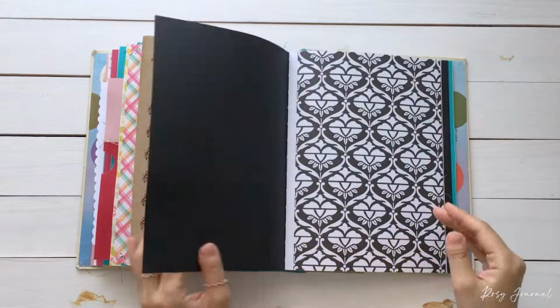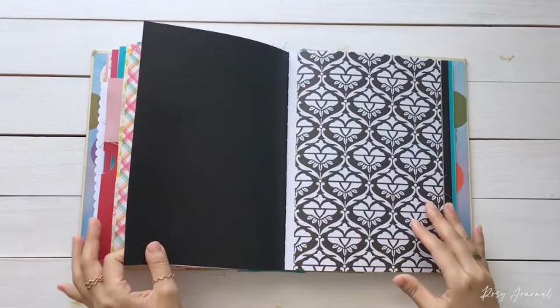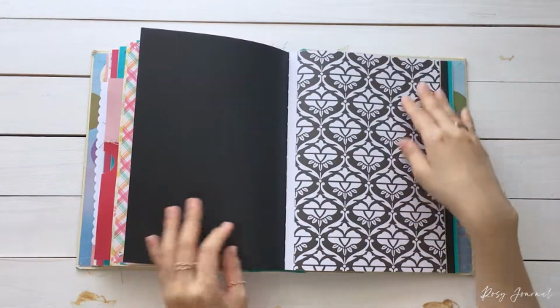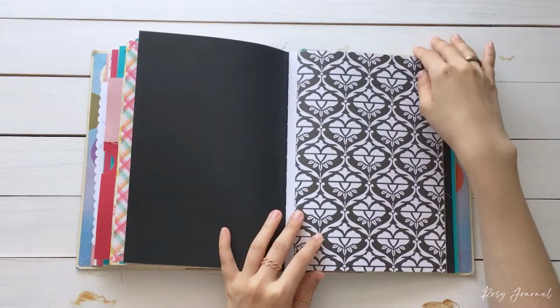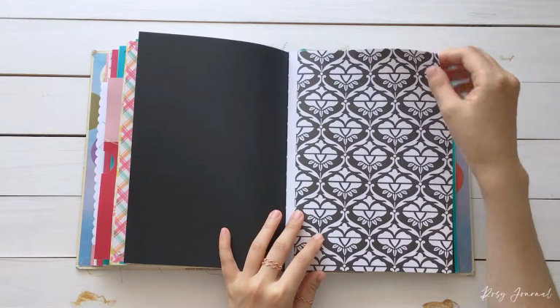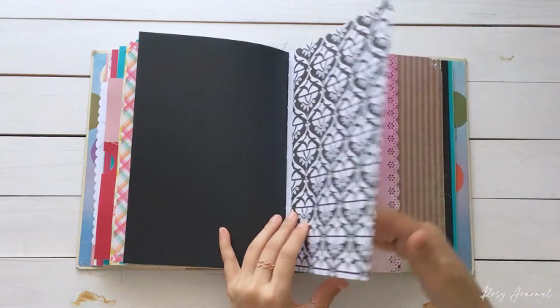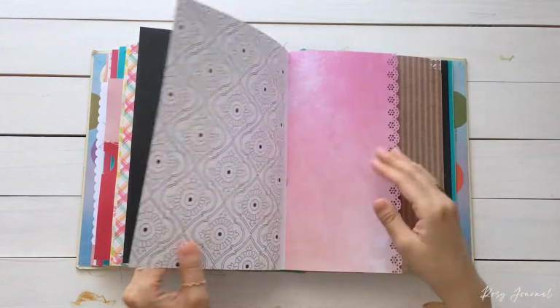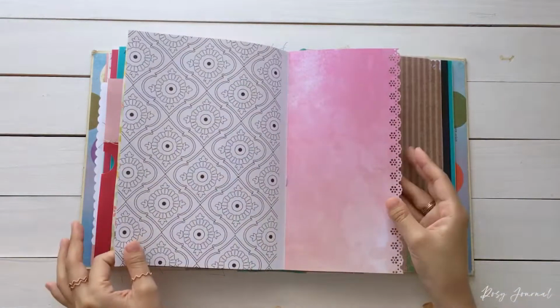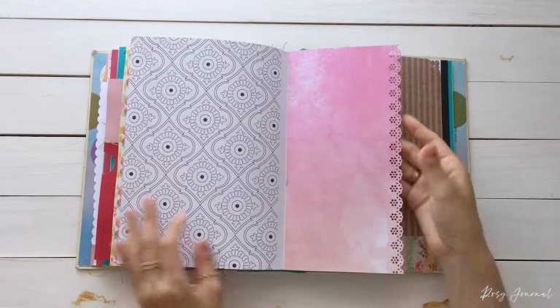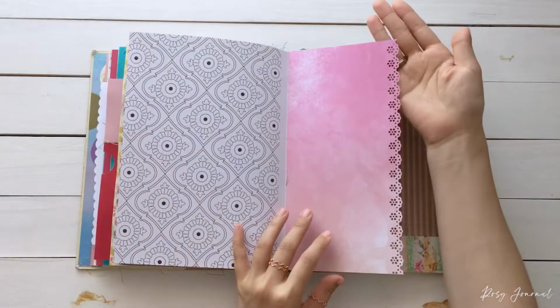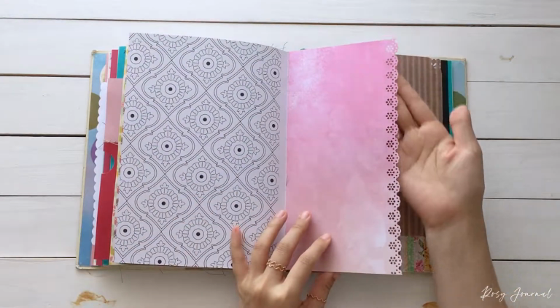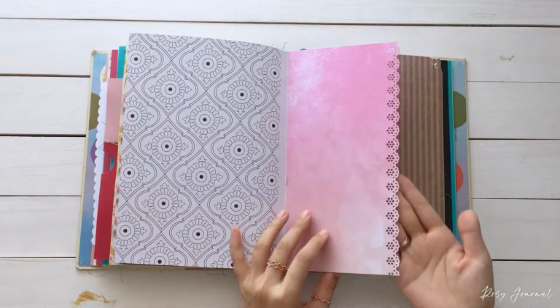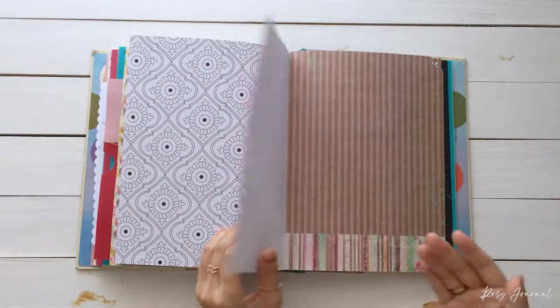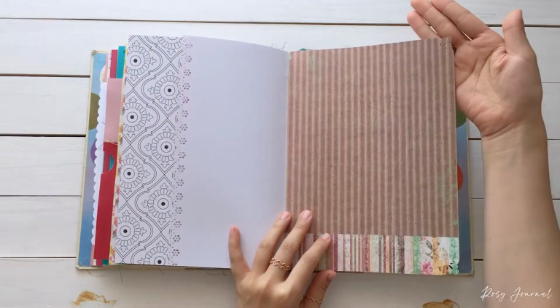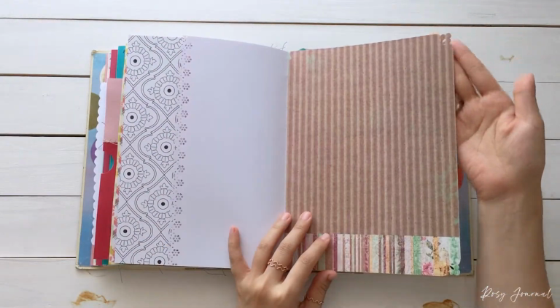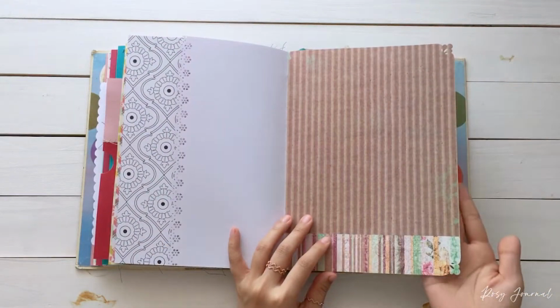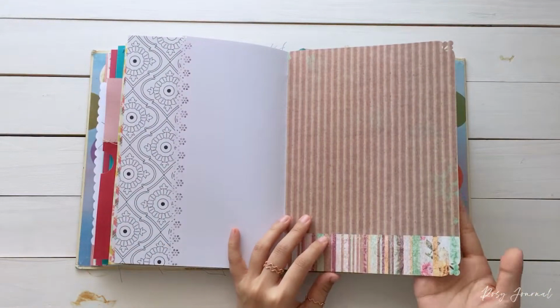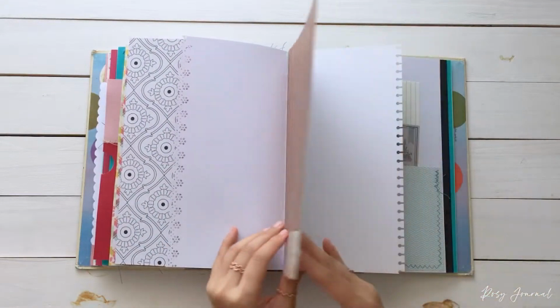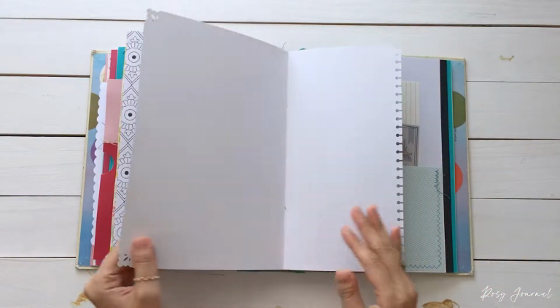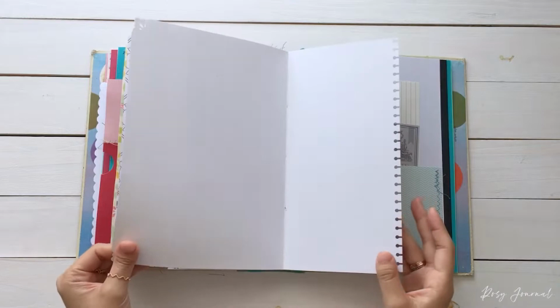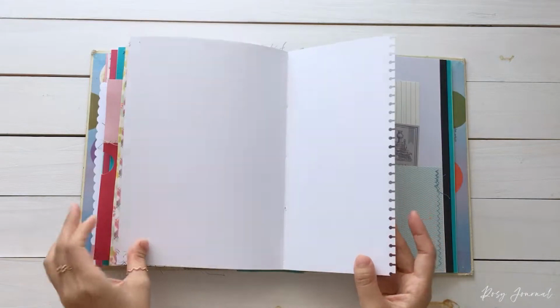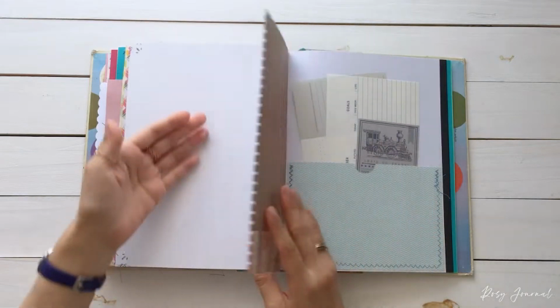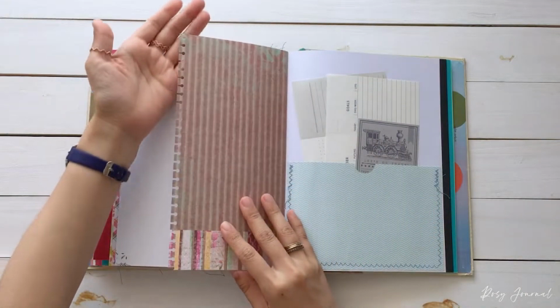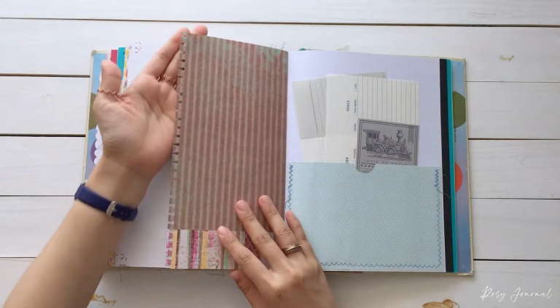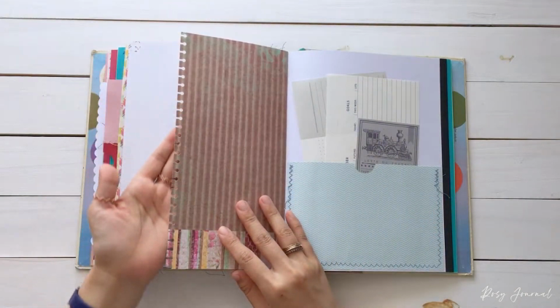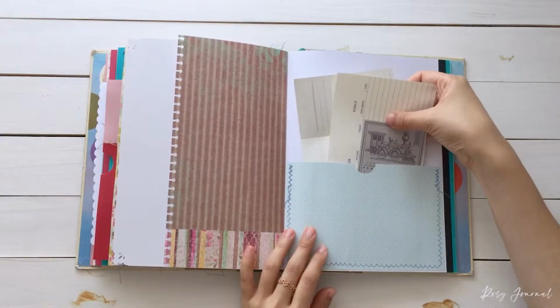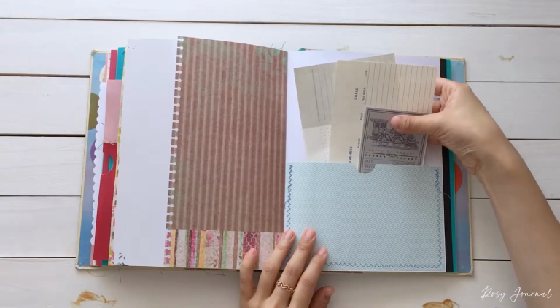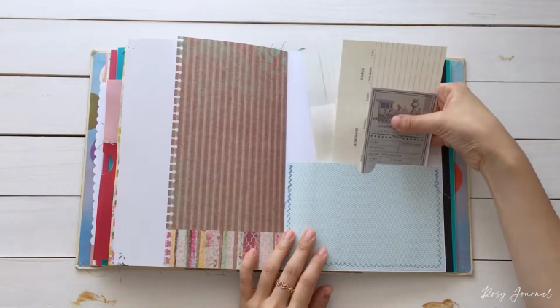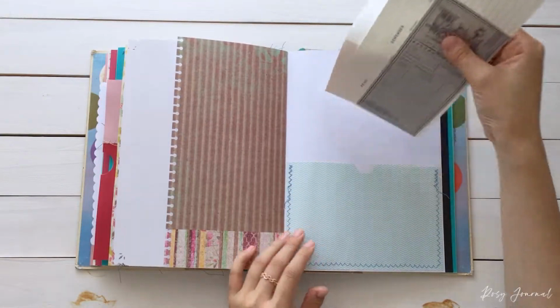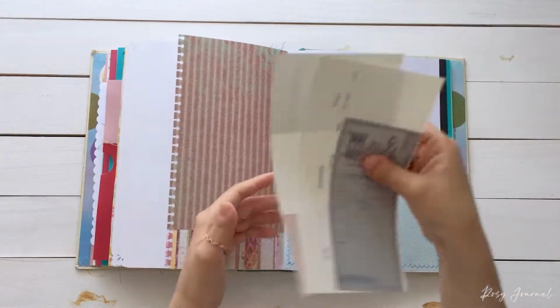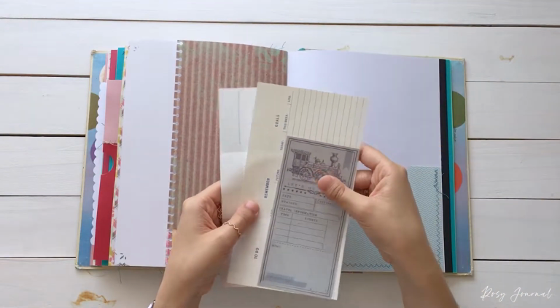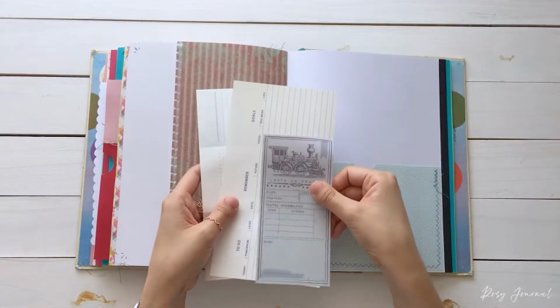This is a collage pocket made of paper scraps. A coloring page. Pretty border punching. More border punching and memo papers in the pocket.